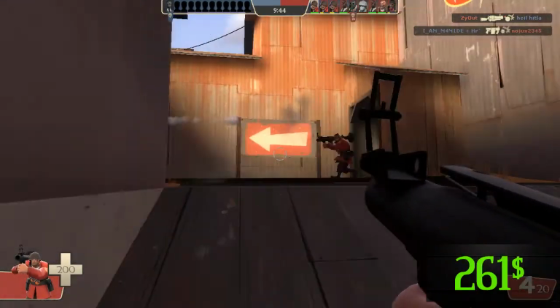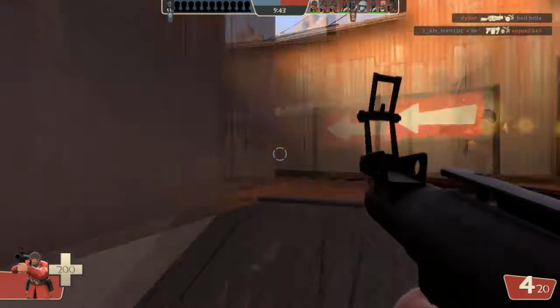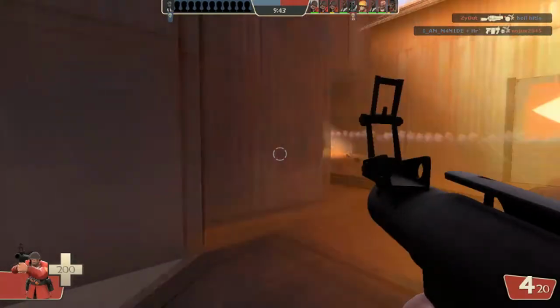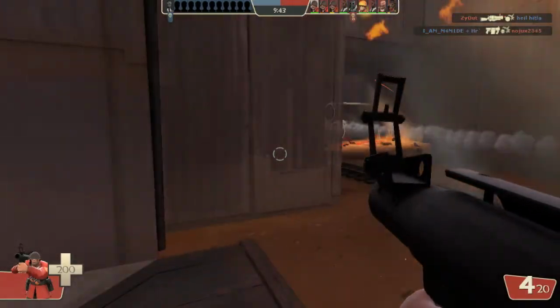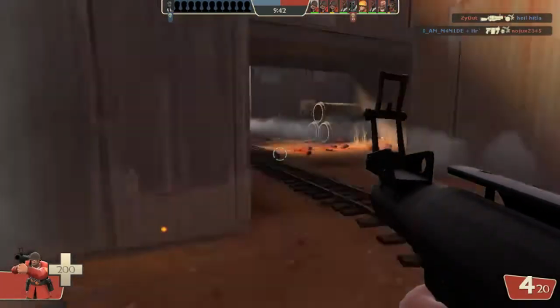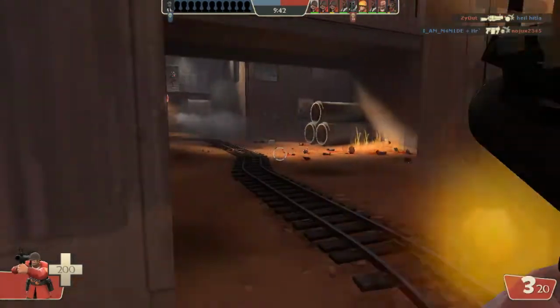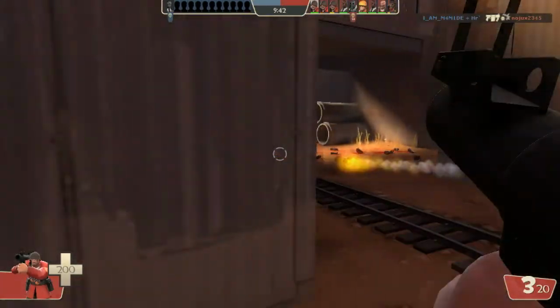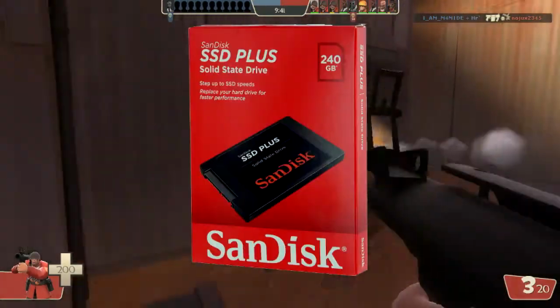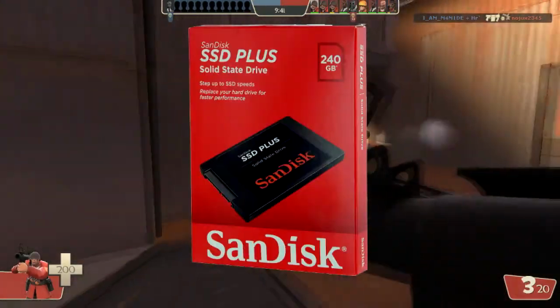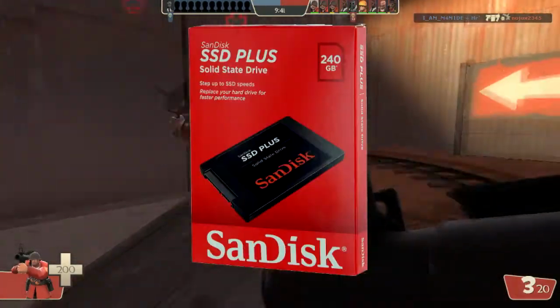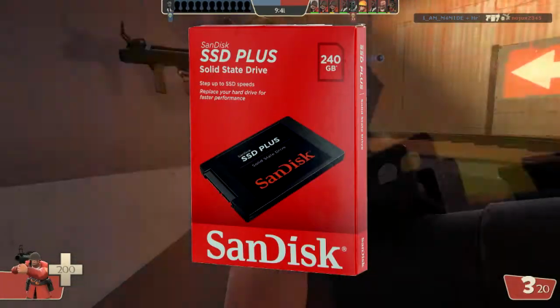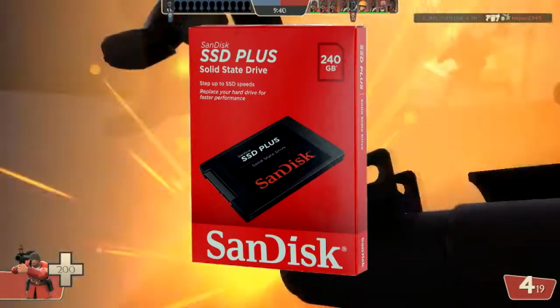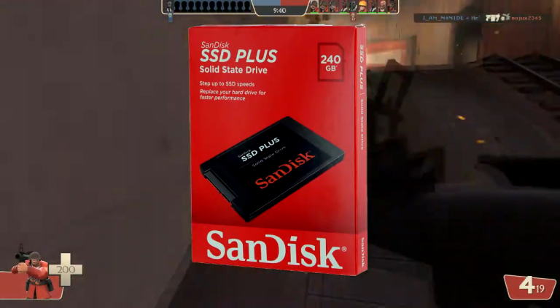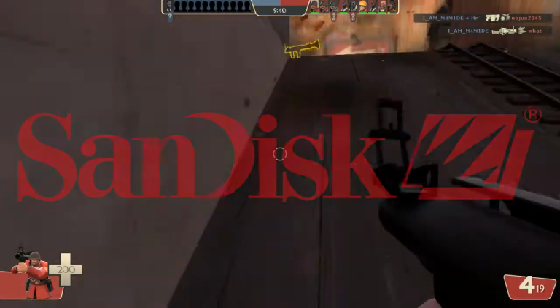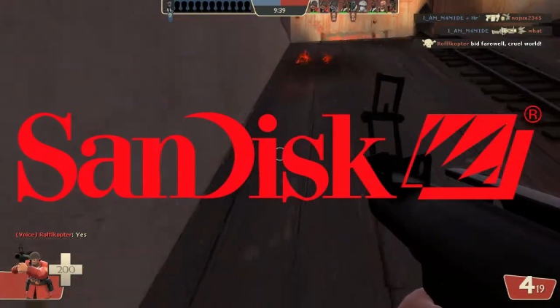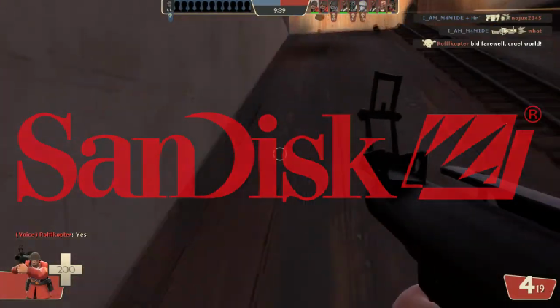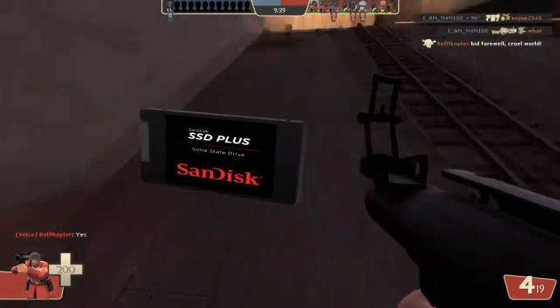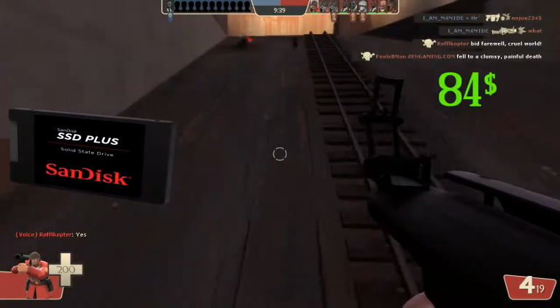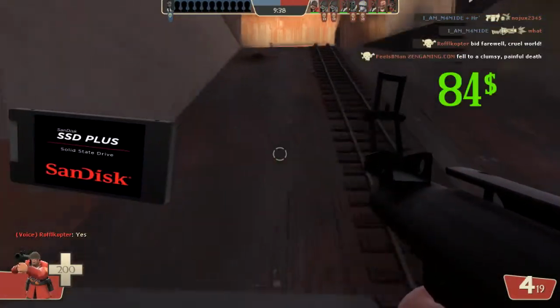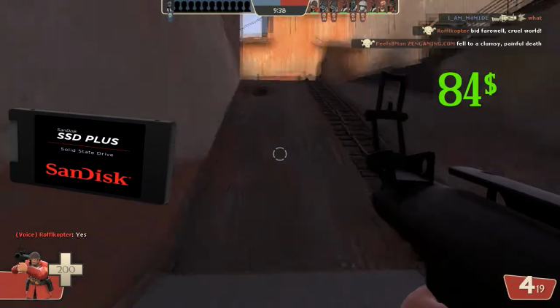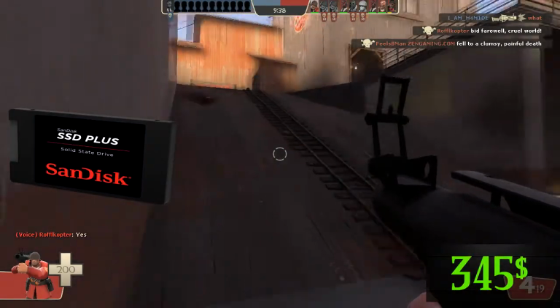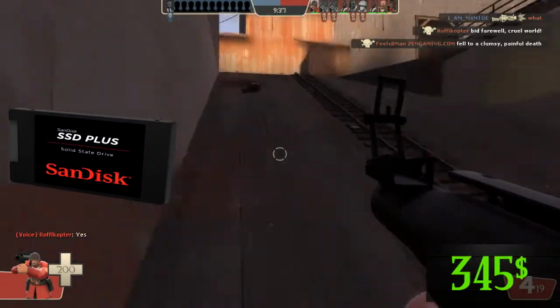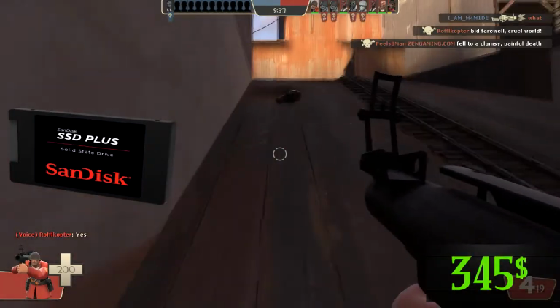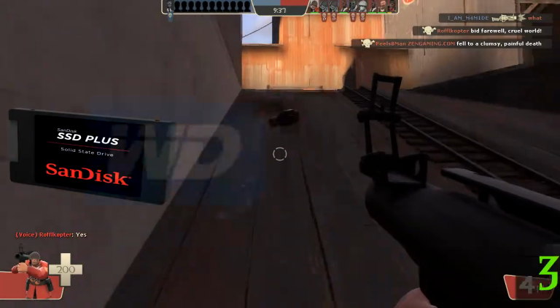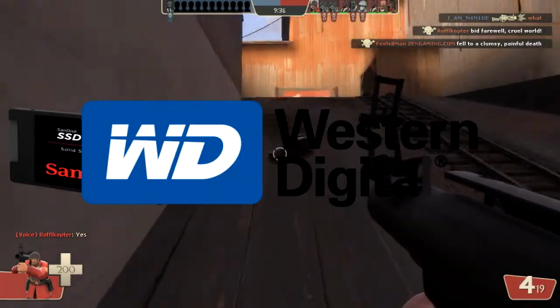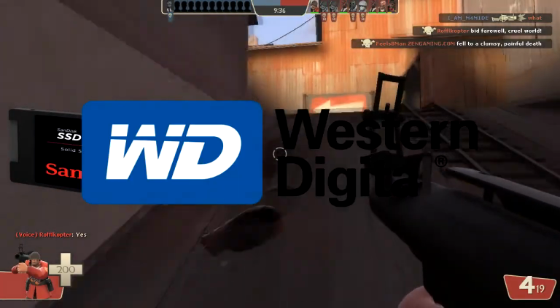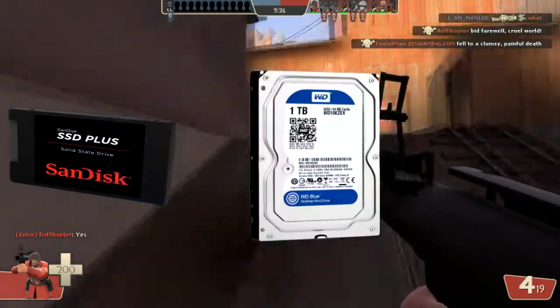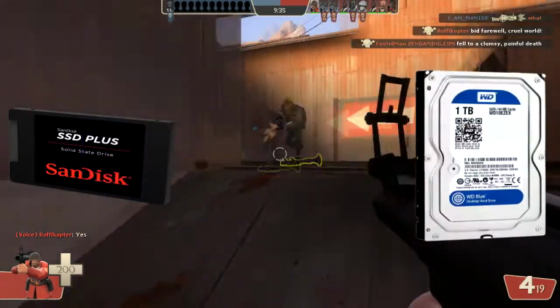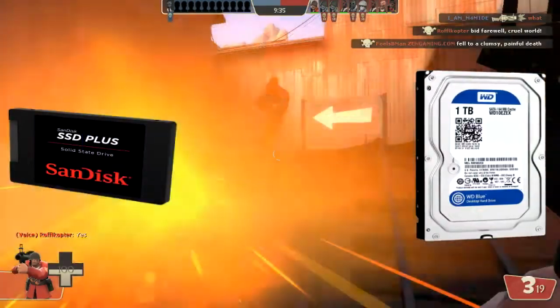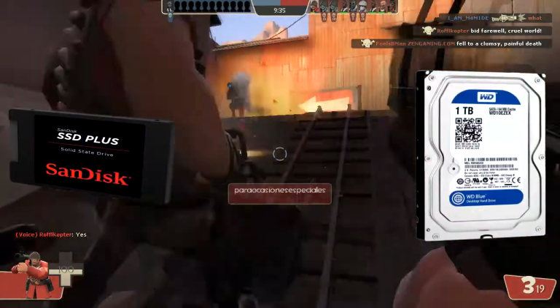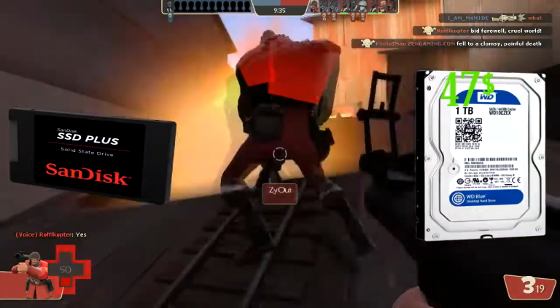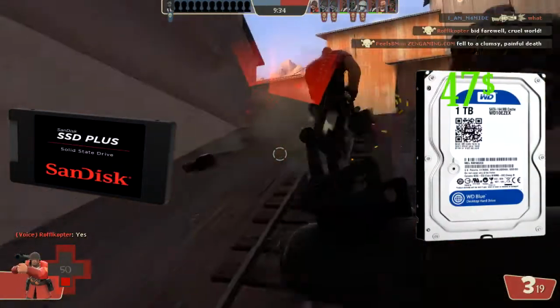For the storage, we use a 240GB SSD from SanDisk for $84, and the 1TB Western Digital Caviar Blue for $47.